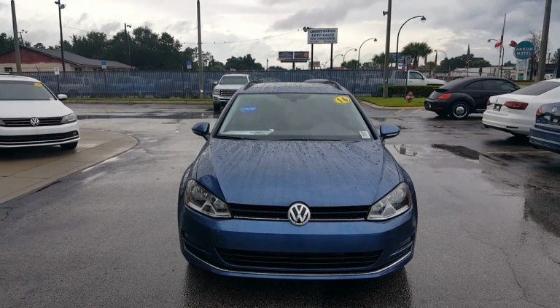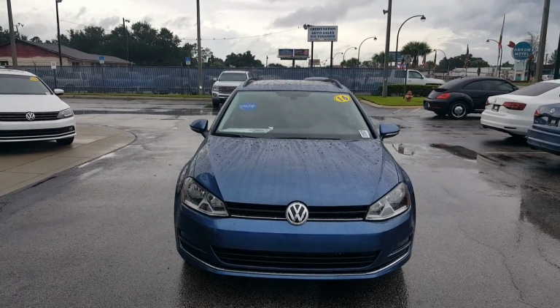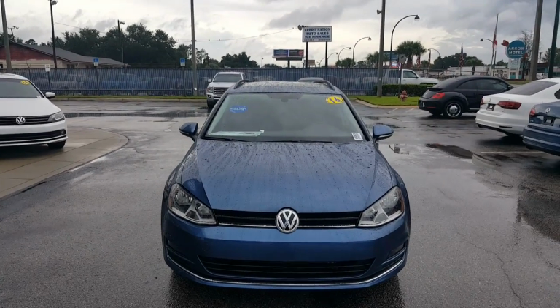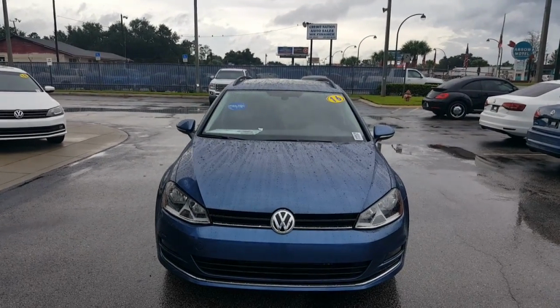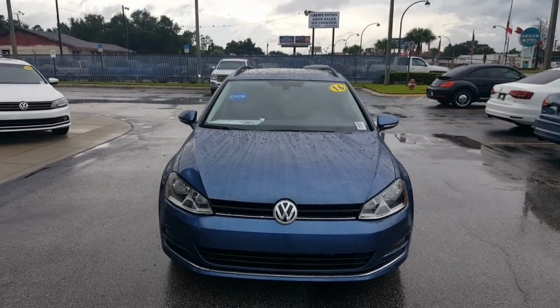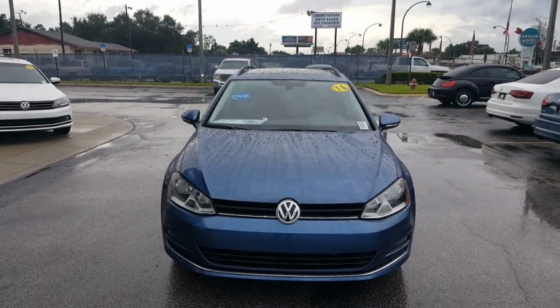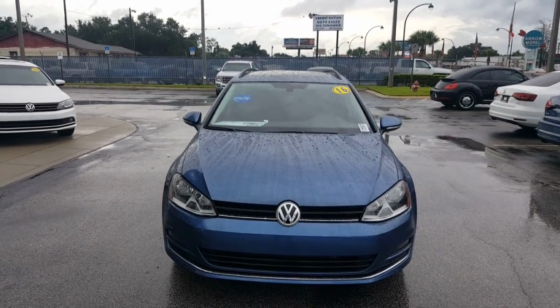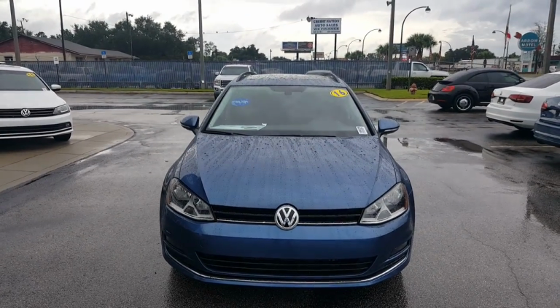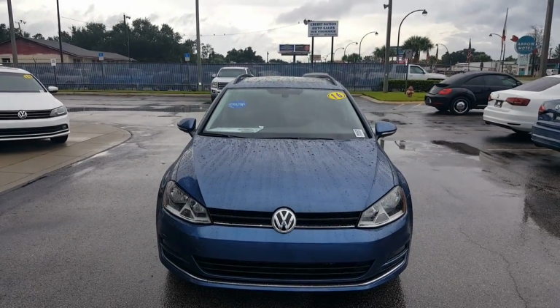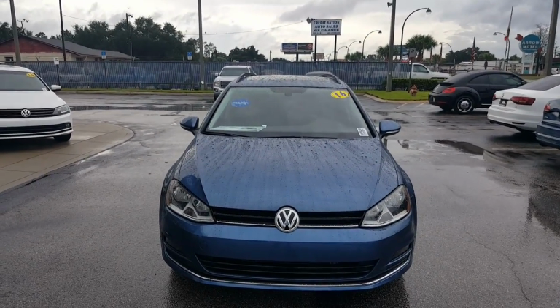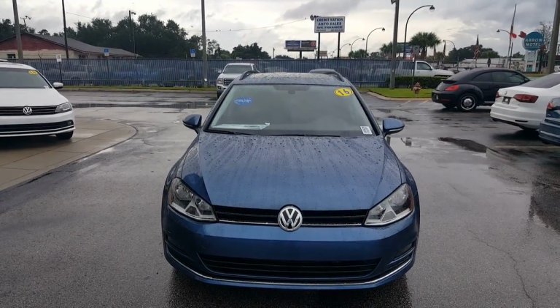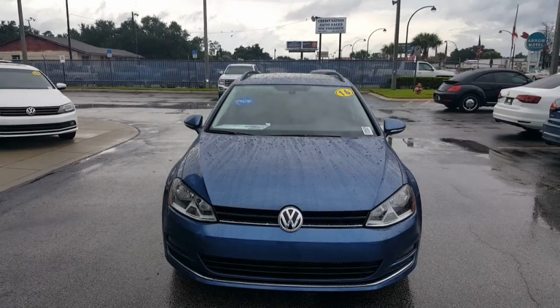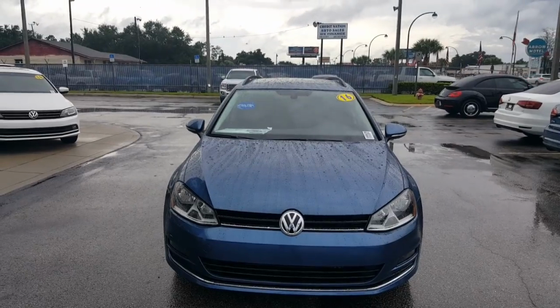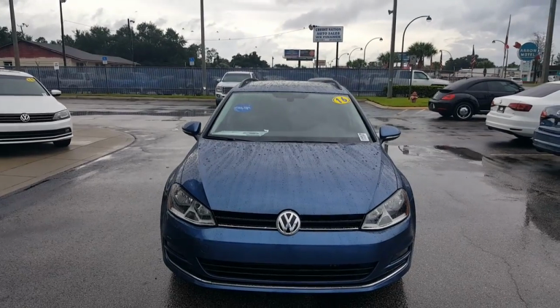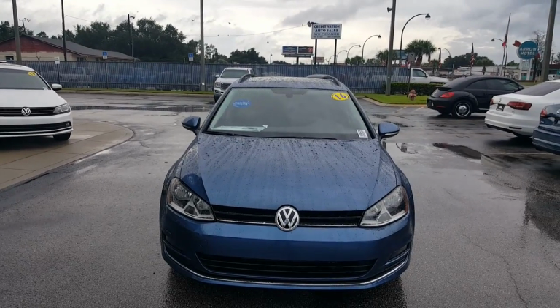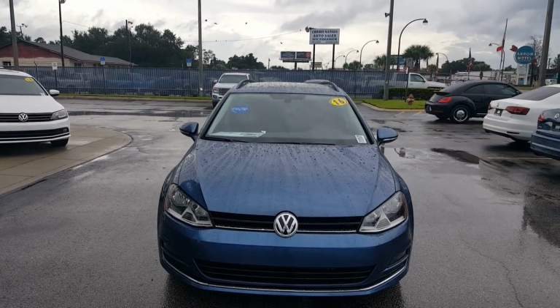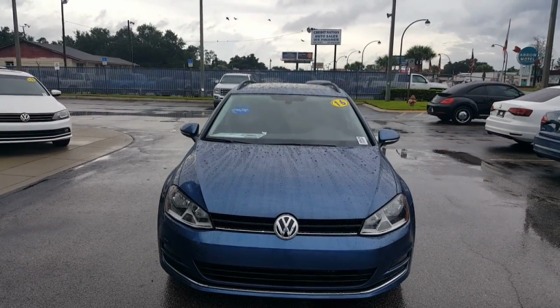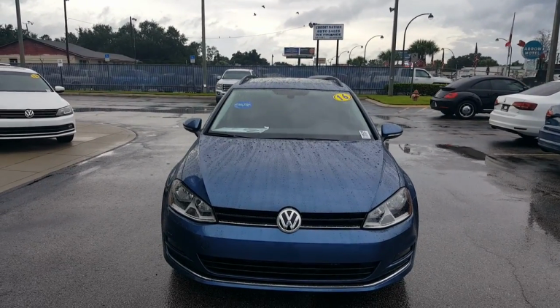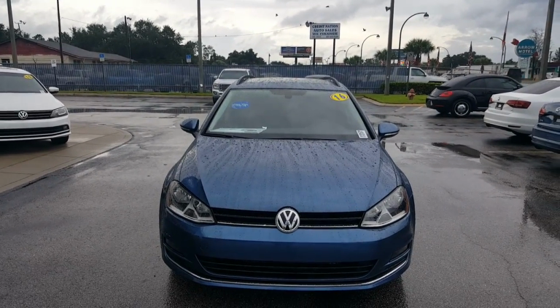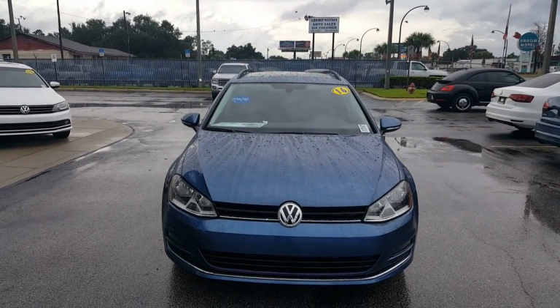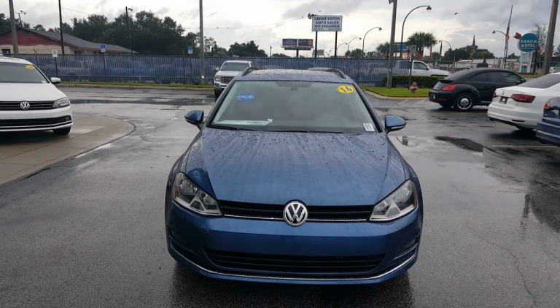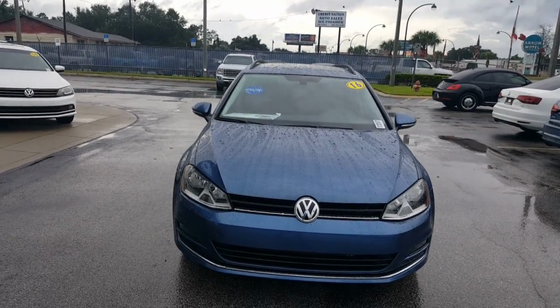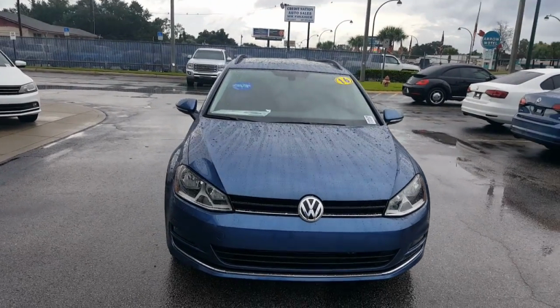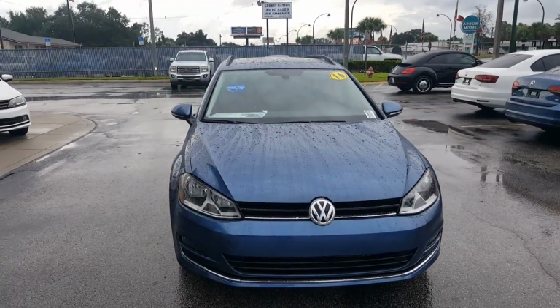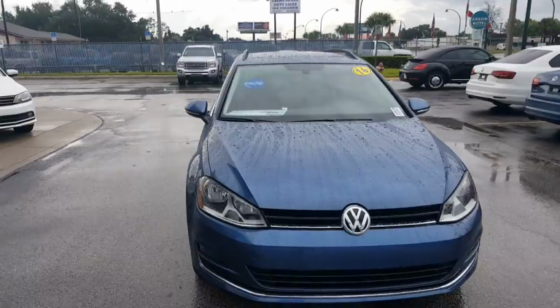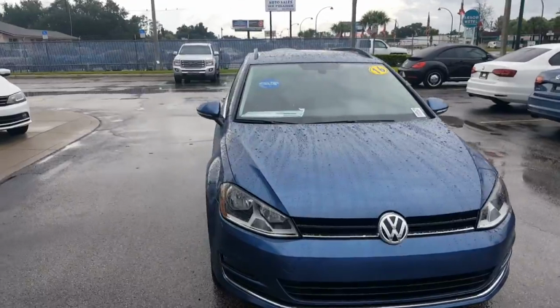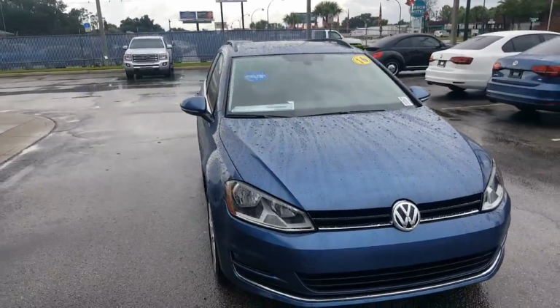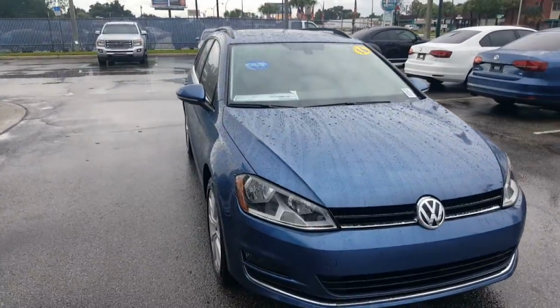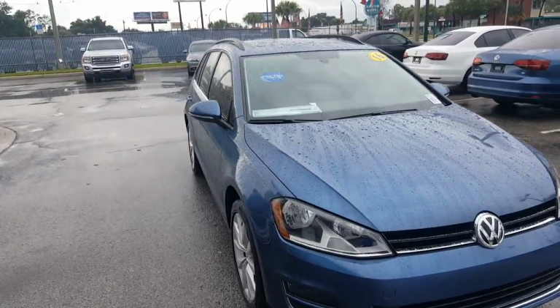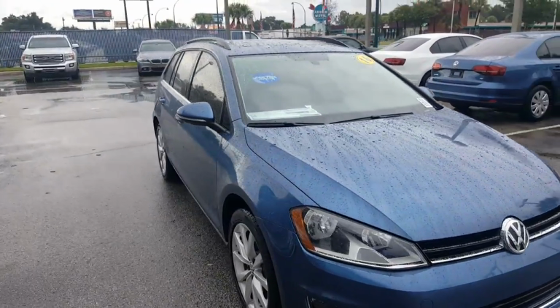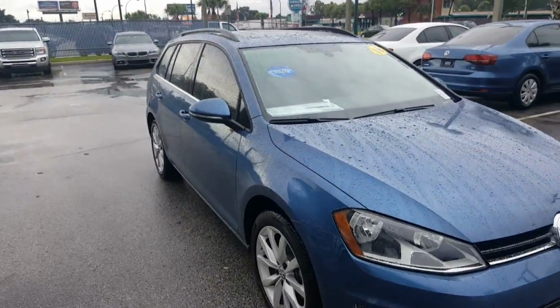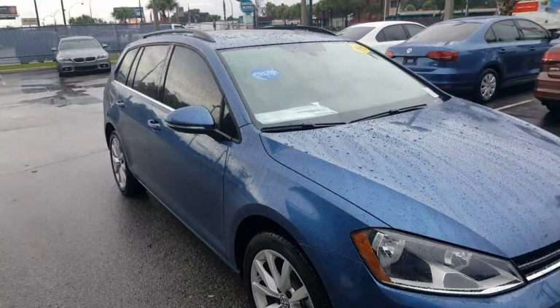Hi there EJ, this is Bellman here at David Moss Volkswagen. I did get your request for more information on the blue 2016 Sports Wagon — this is it right here. I thought I'd make a quick little video around it.